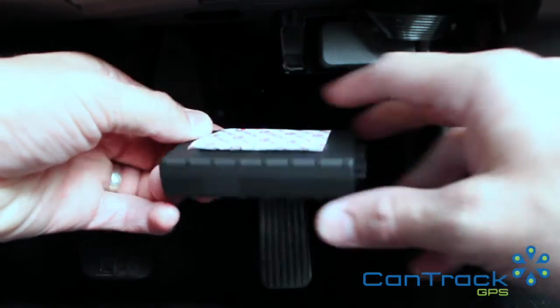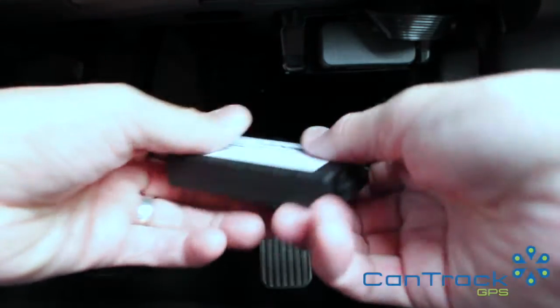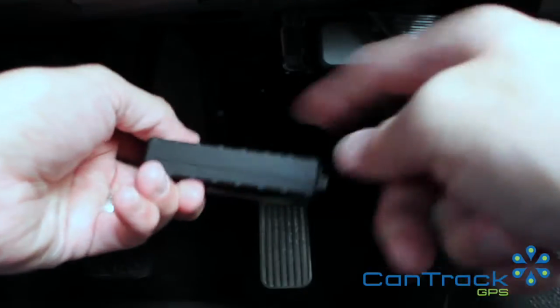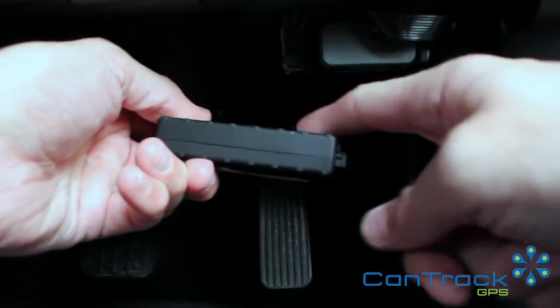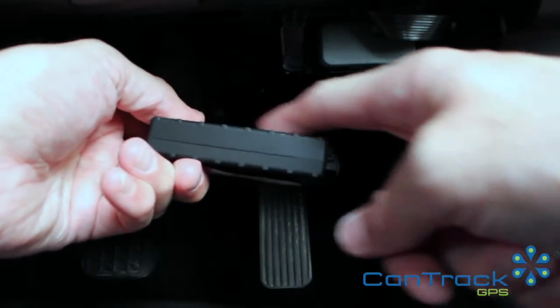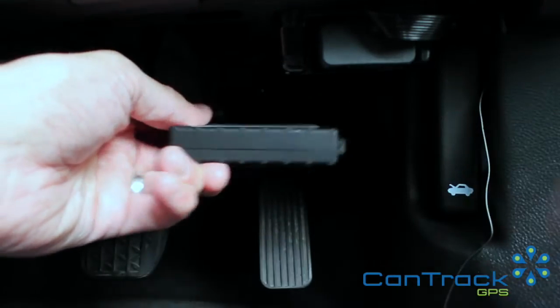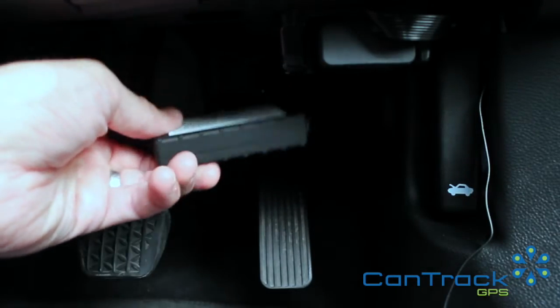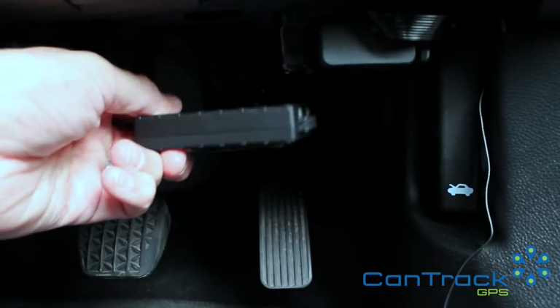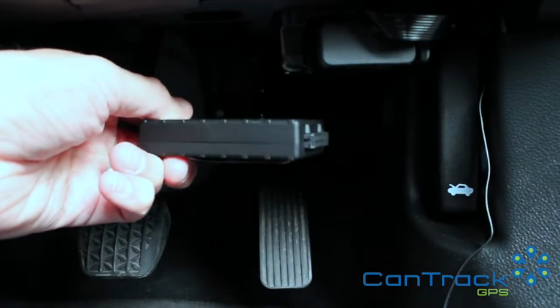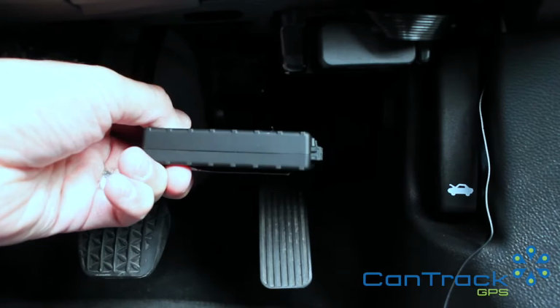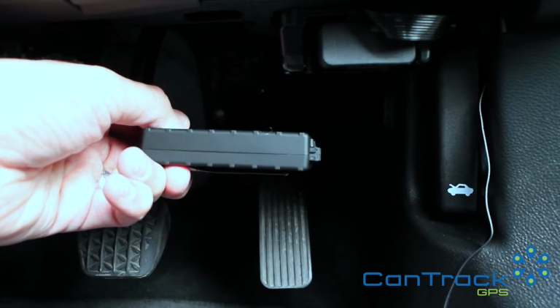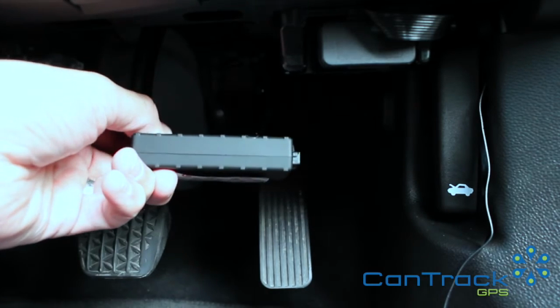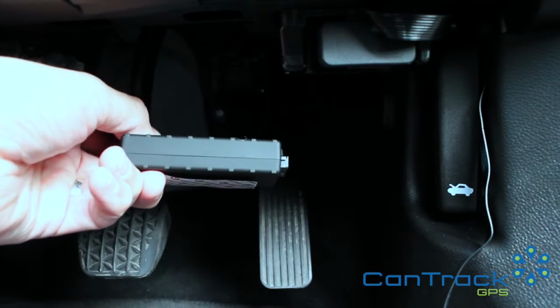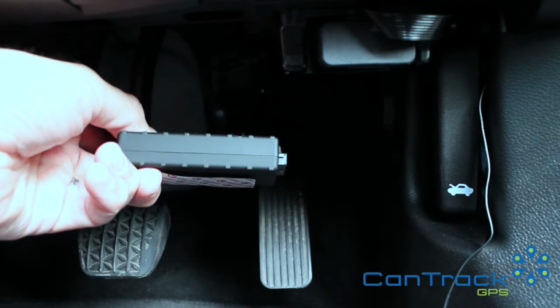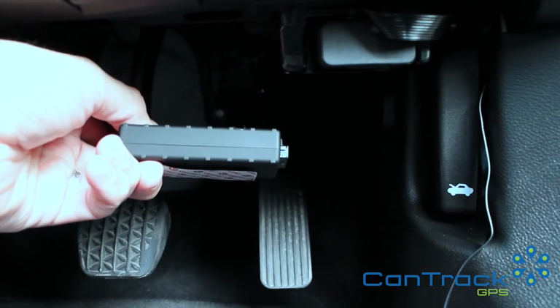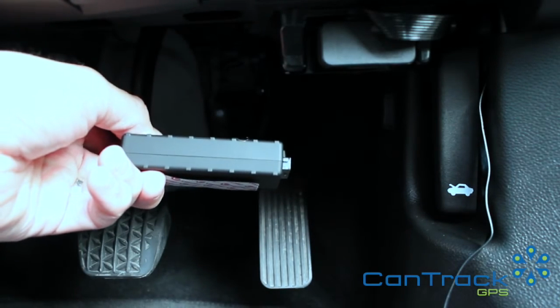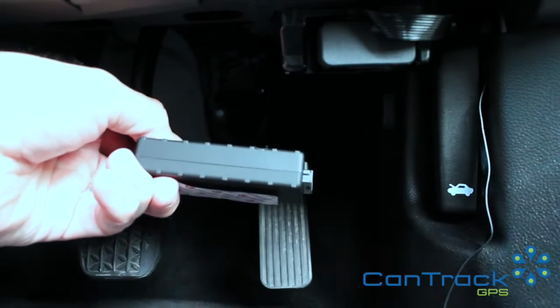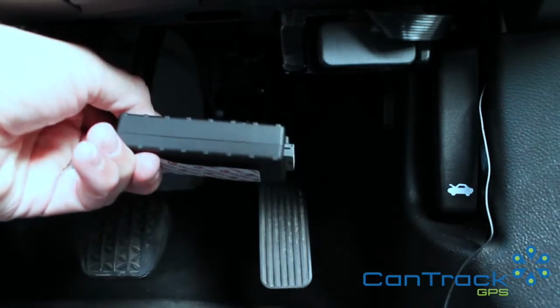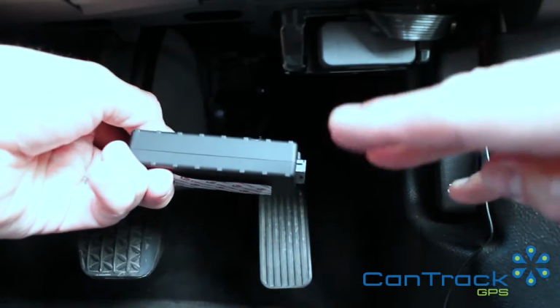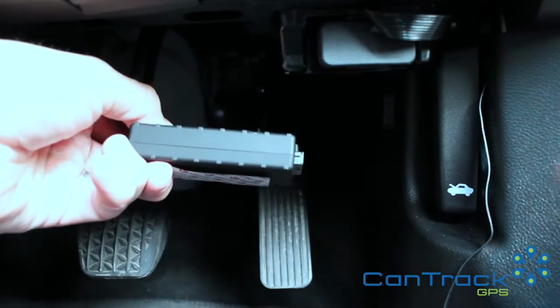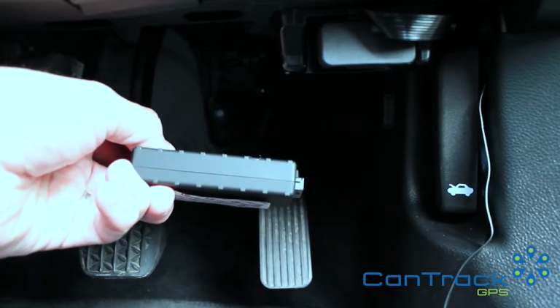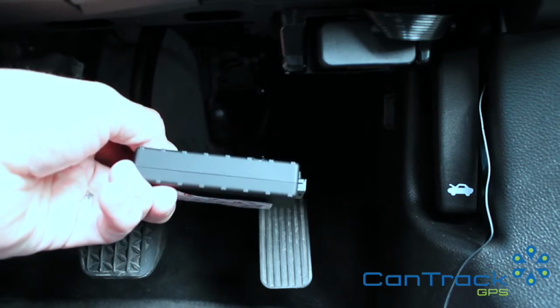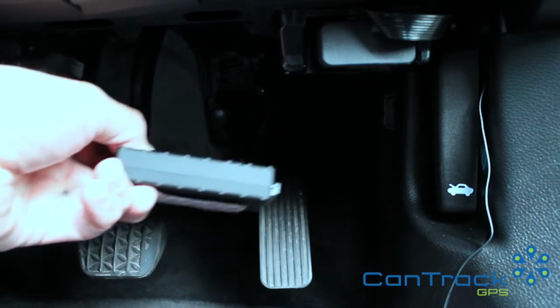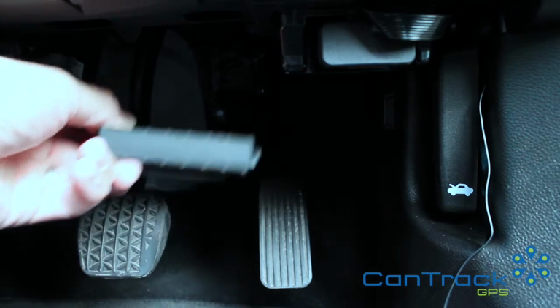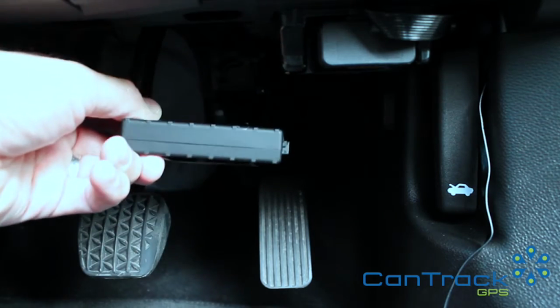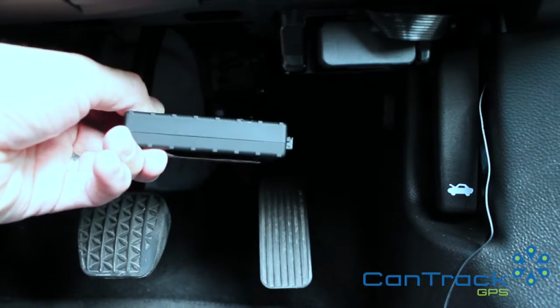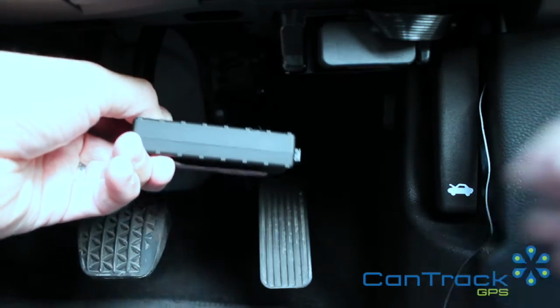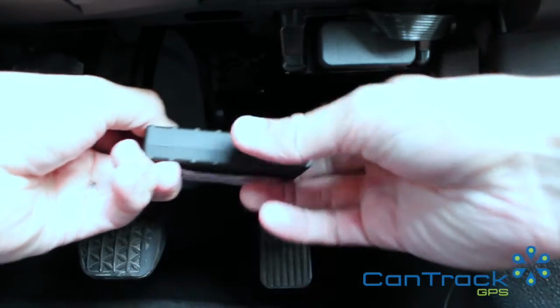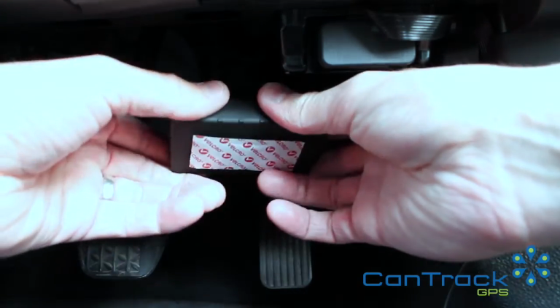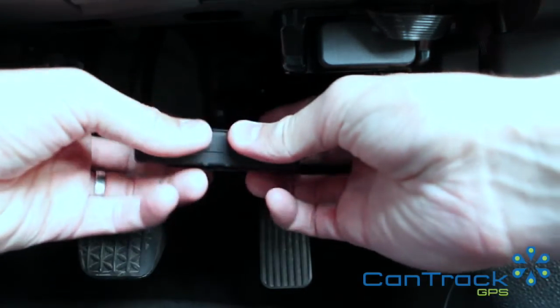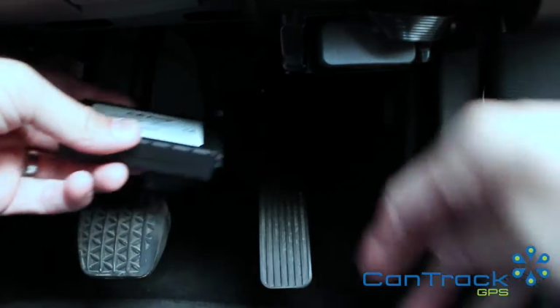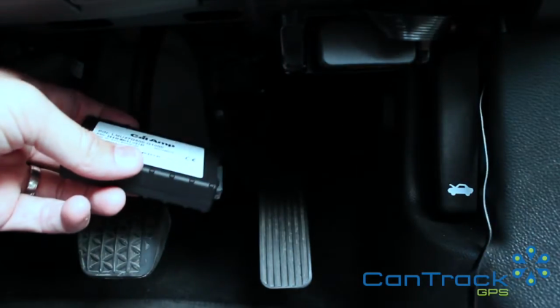This is the satellite receiver, and just like your sat nav it performs best when it's got a good clear view of the sky. But this is a really tolerant unit, so you can put it in a variety of locations without any penalty at all.